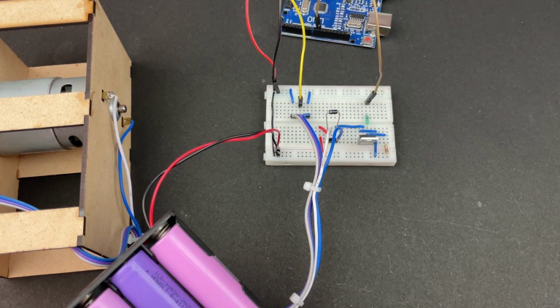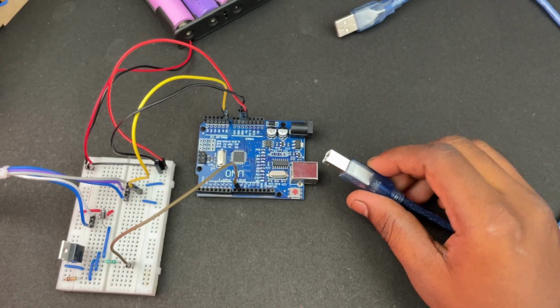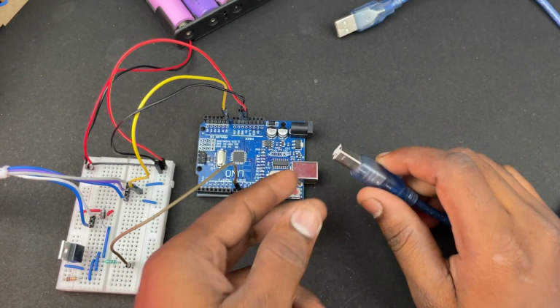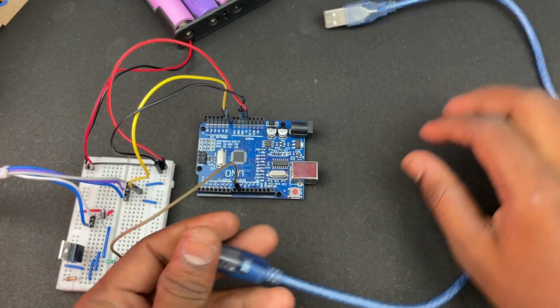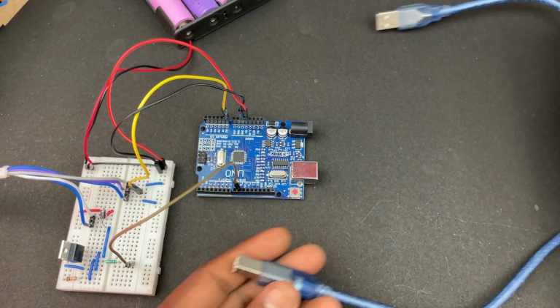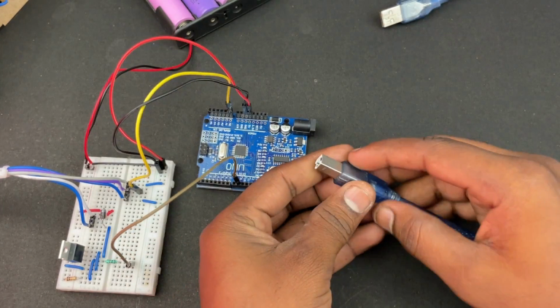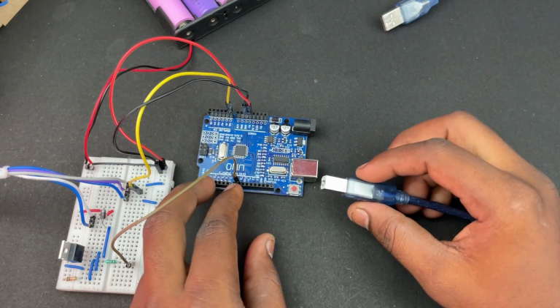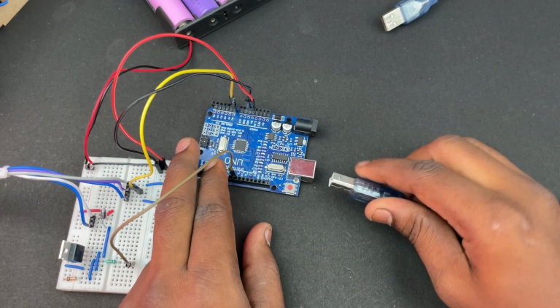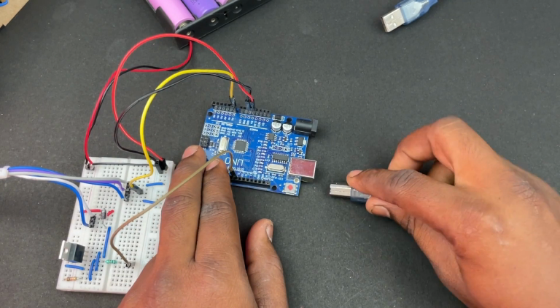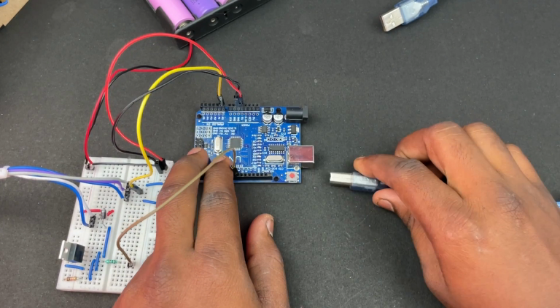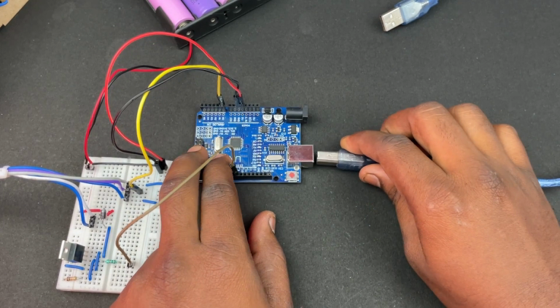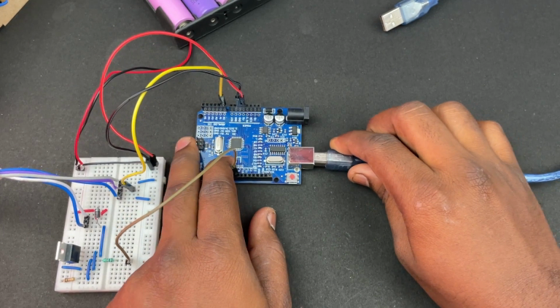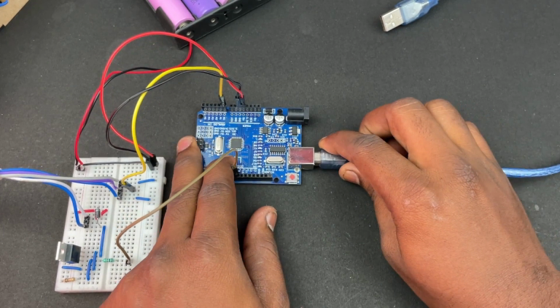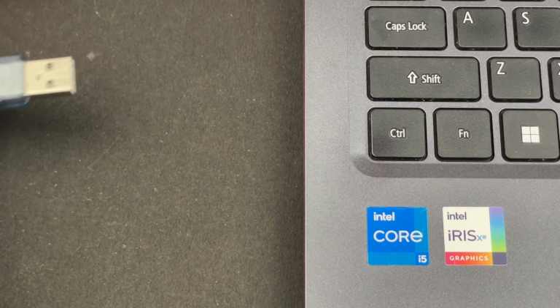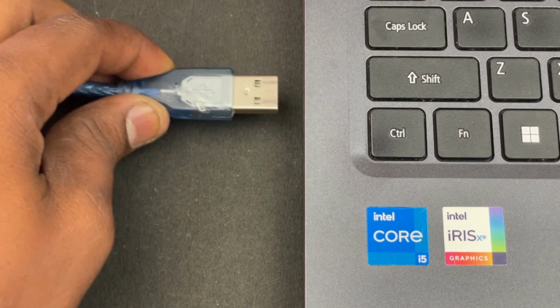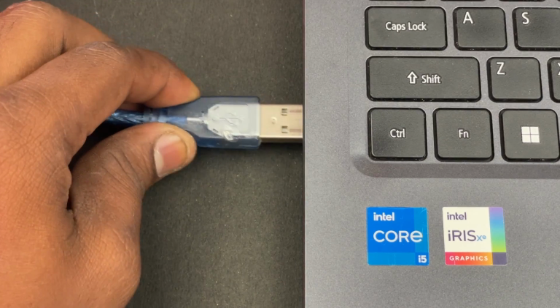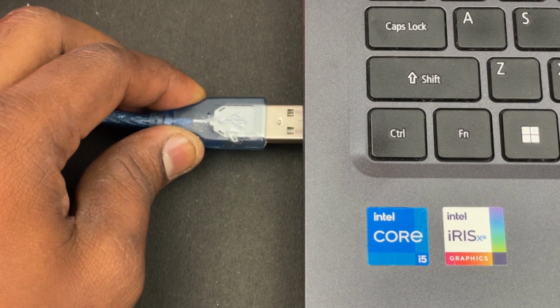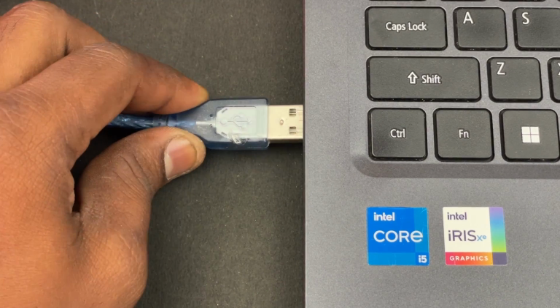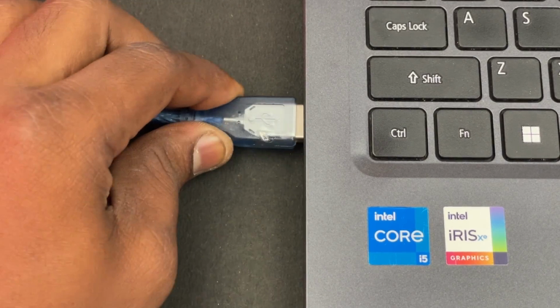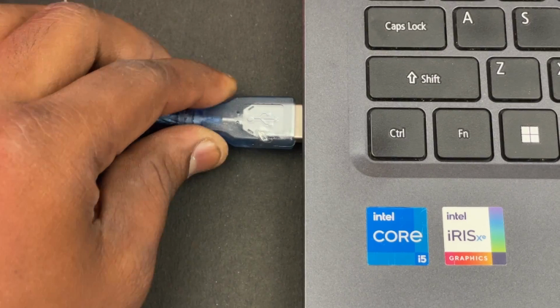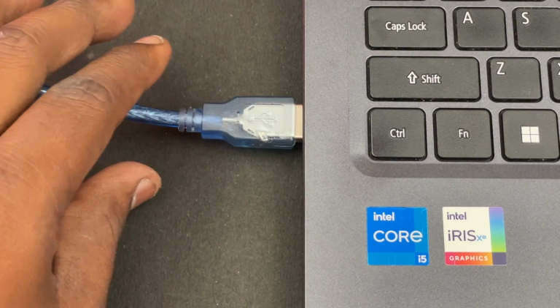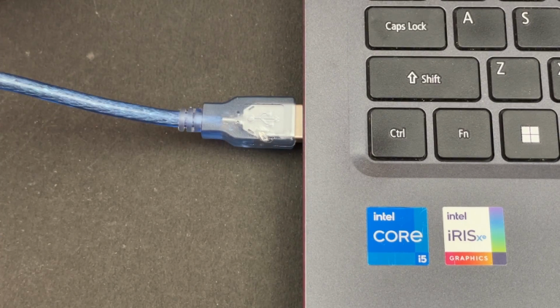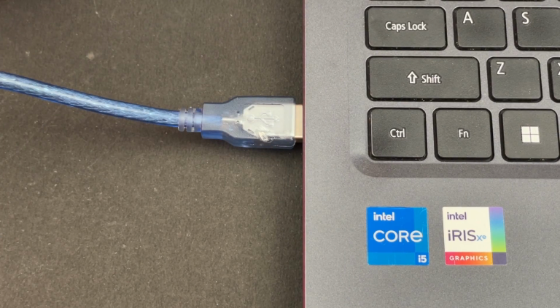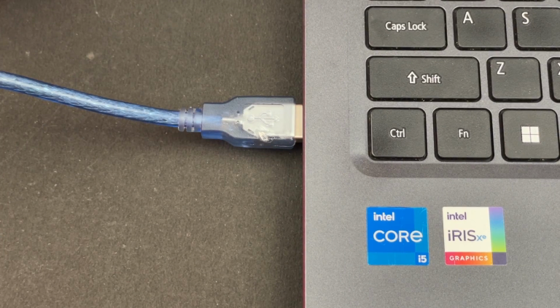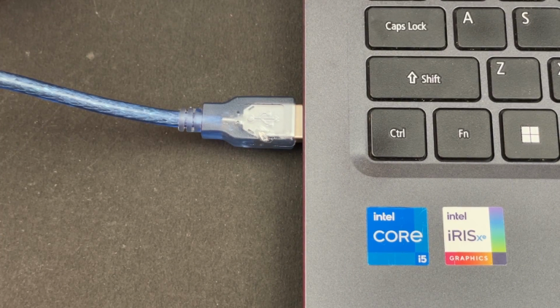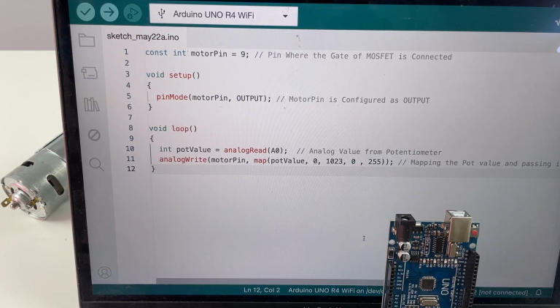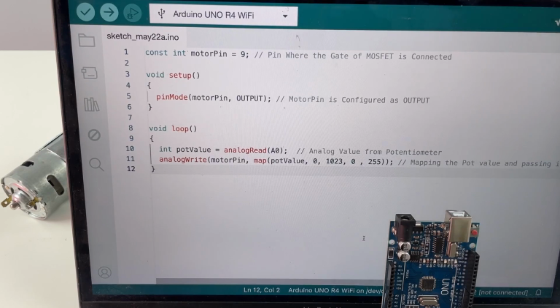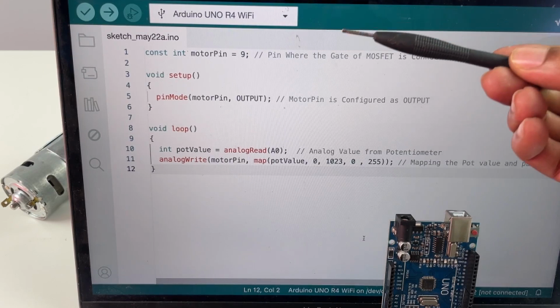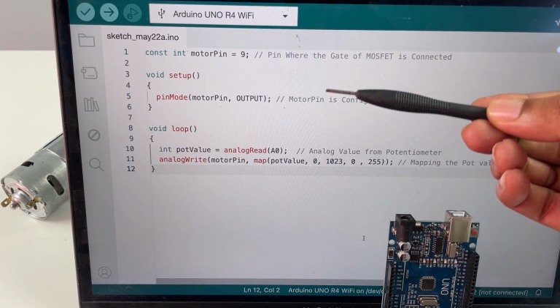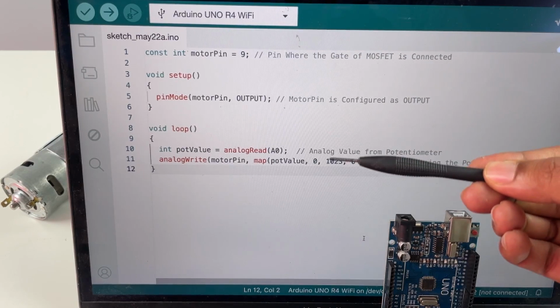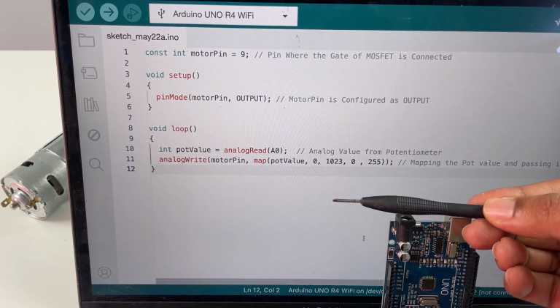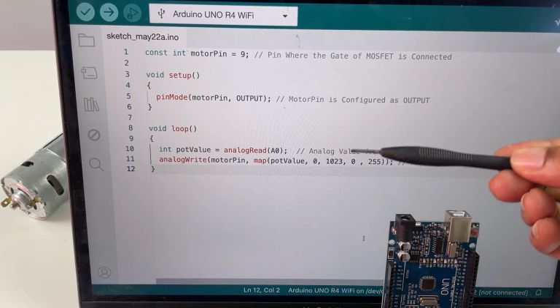Now that our circuit is ready, we have to program our Arduino board to read the analog values from the potentiometer and generate a PWM pulse to switch the MOSFET, which is exactly what we have done in our Arduino code here.